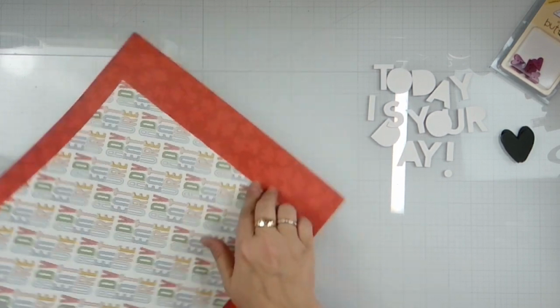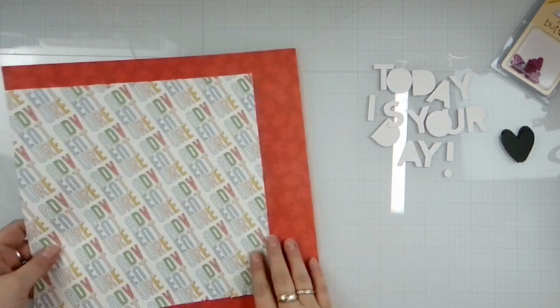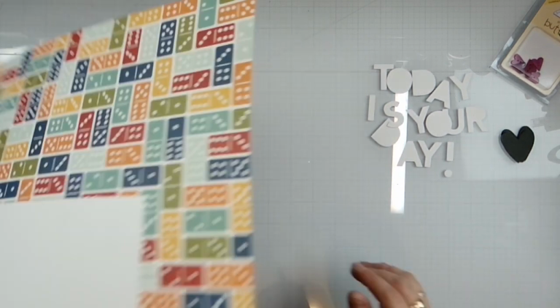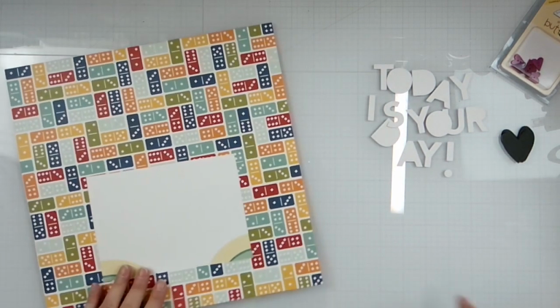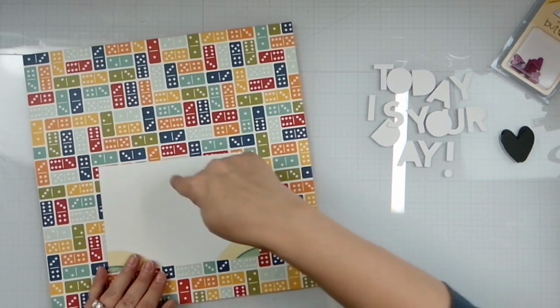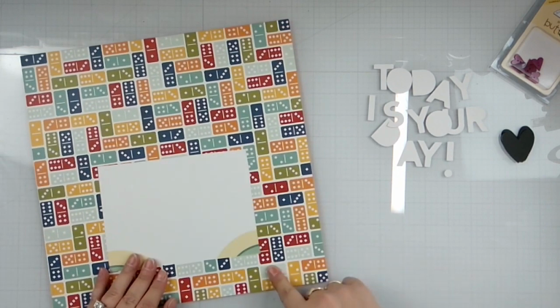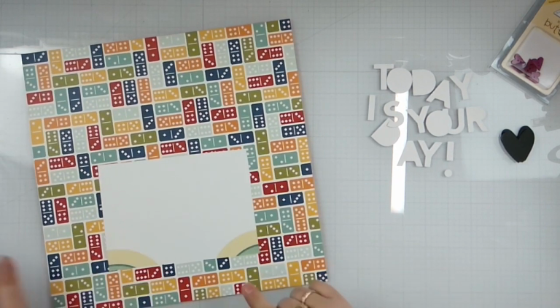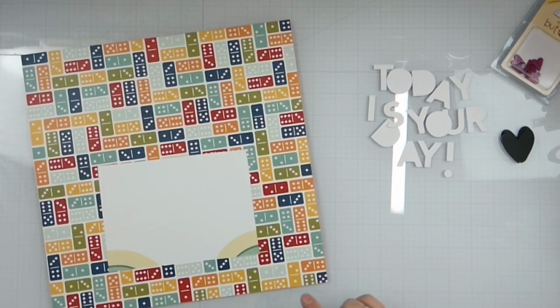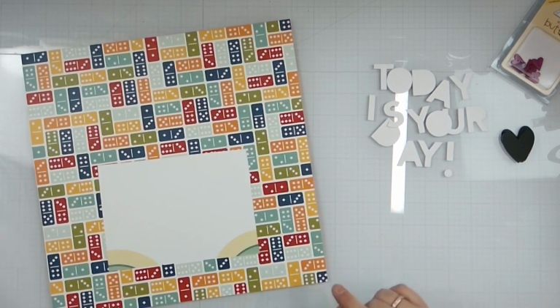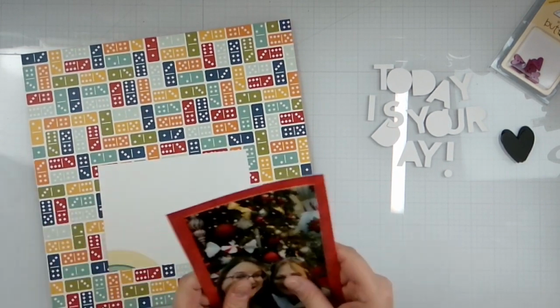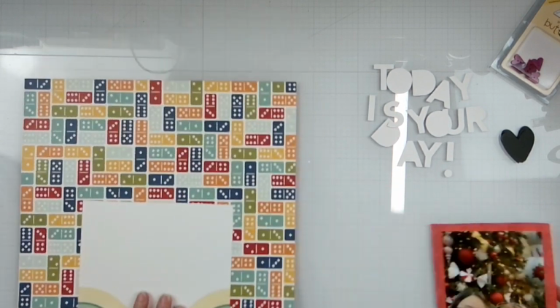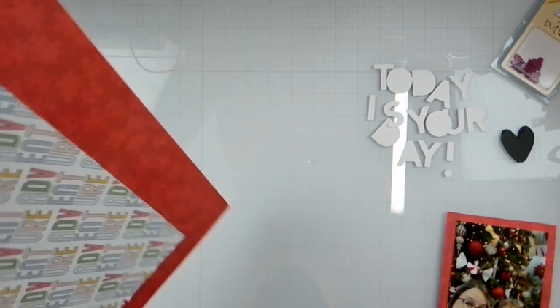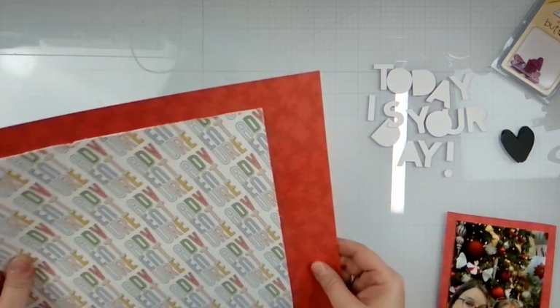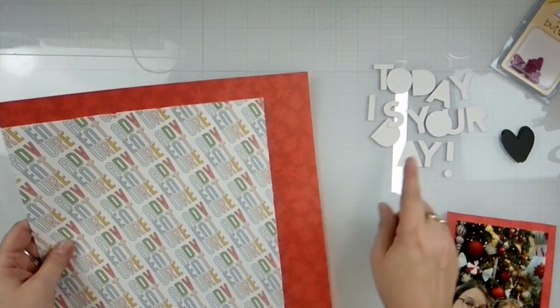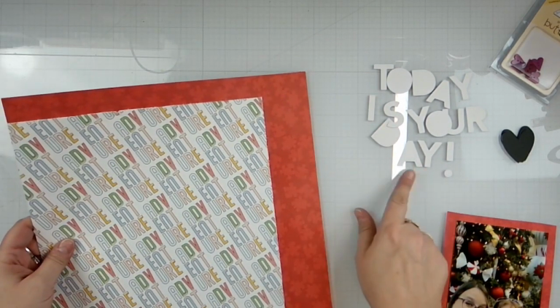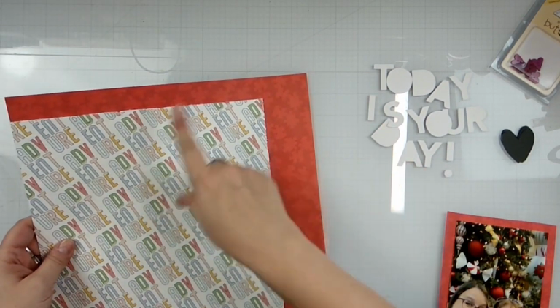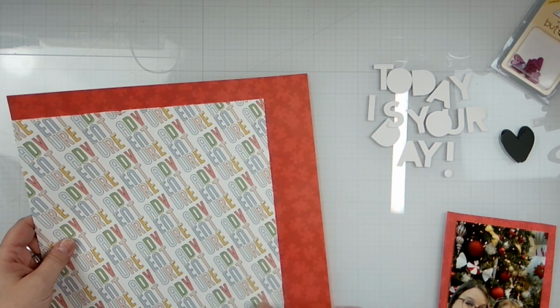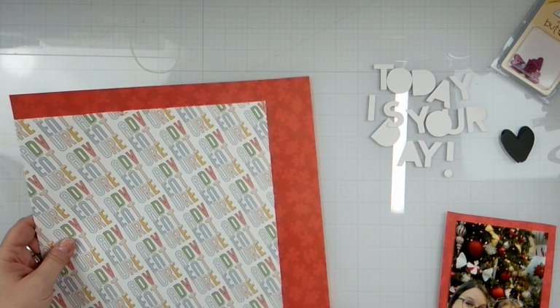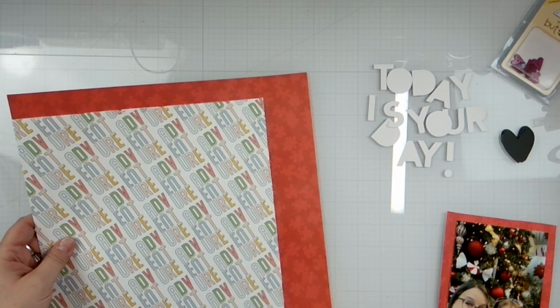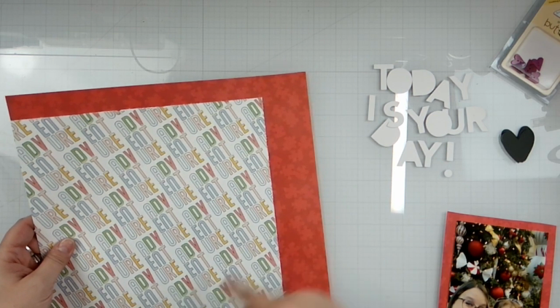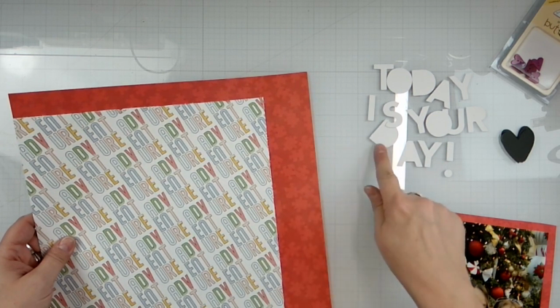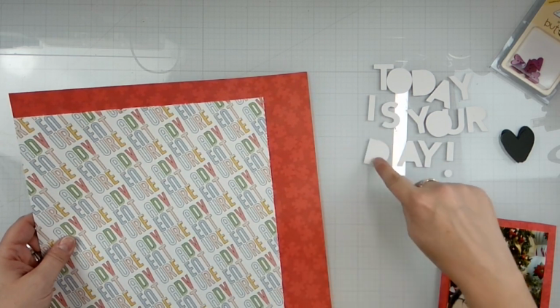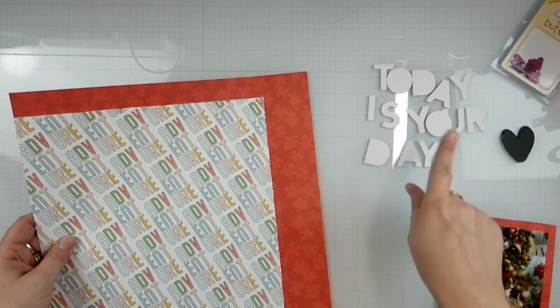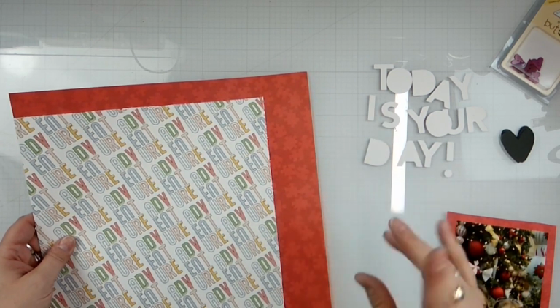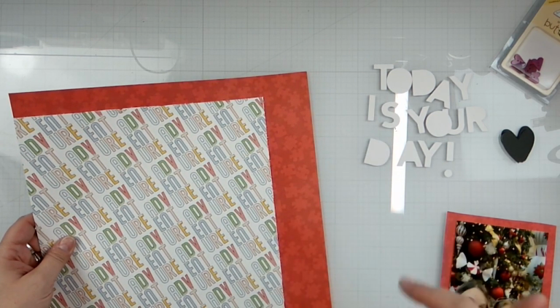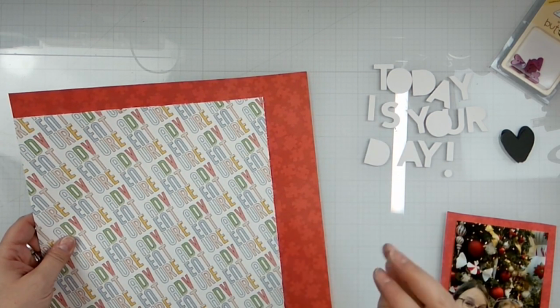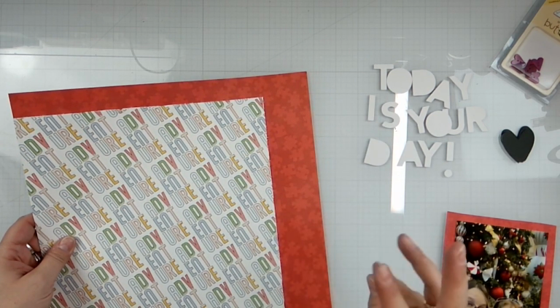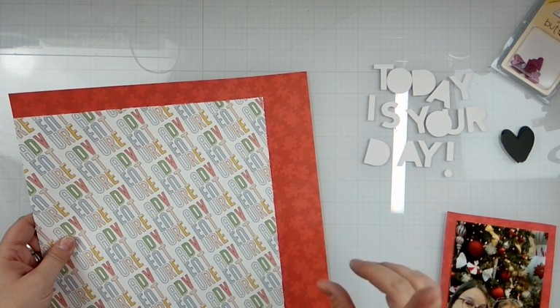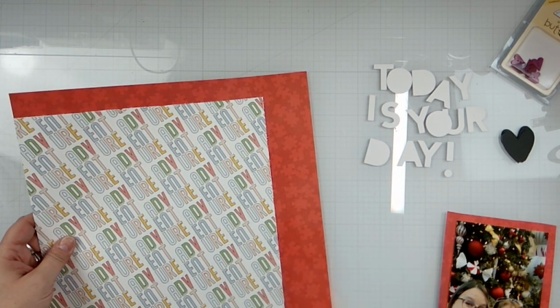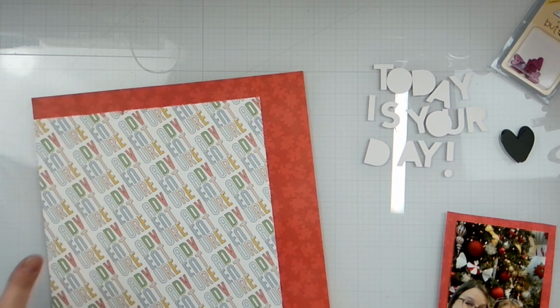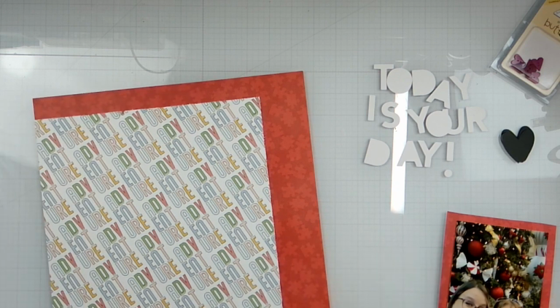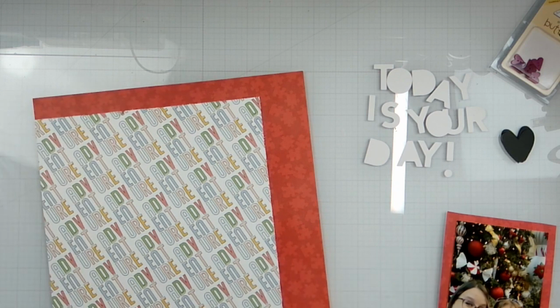I'm going to go ahead and seal this, trim it down, and figure out how I want to get these hearts on here. I'm going to ink them or color them with markers or something, so just give me one minute and we'll be right back.